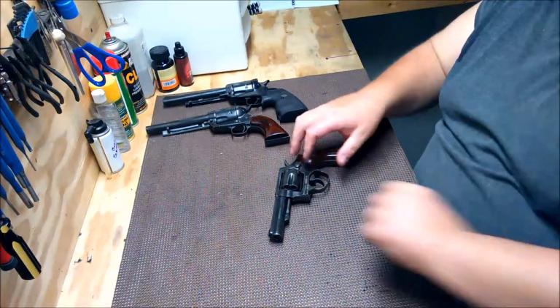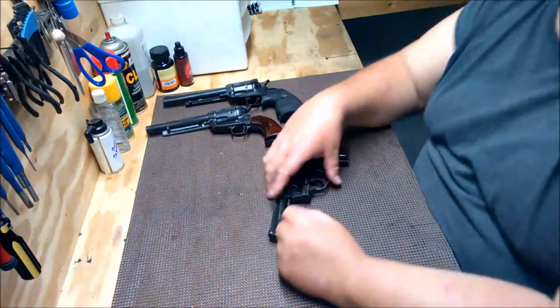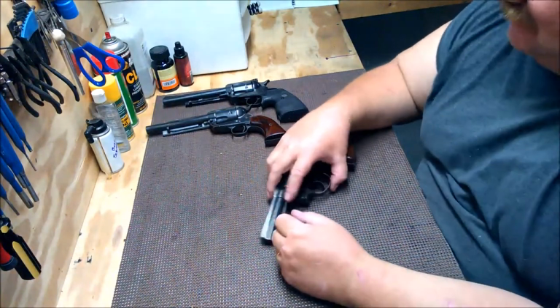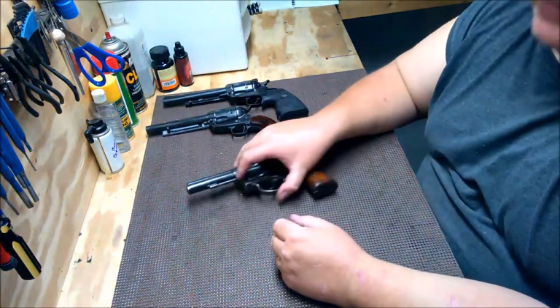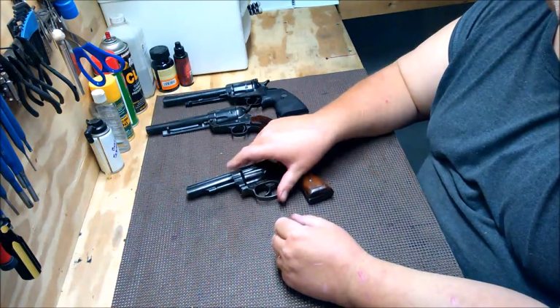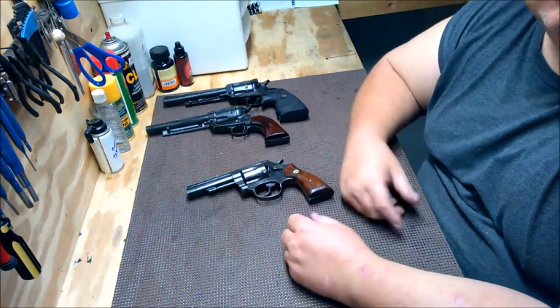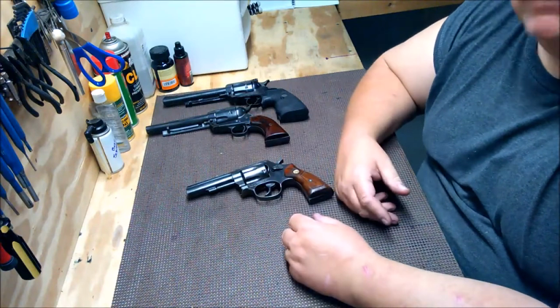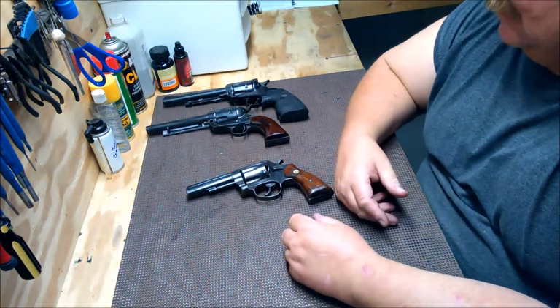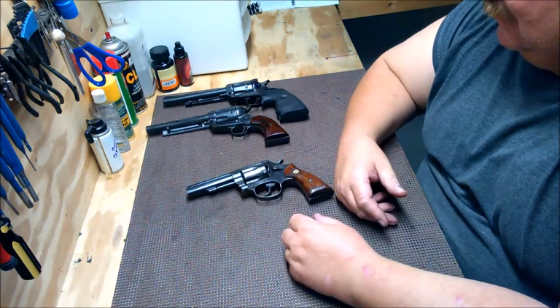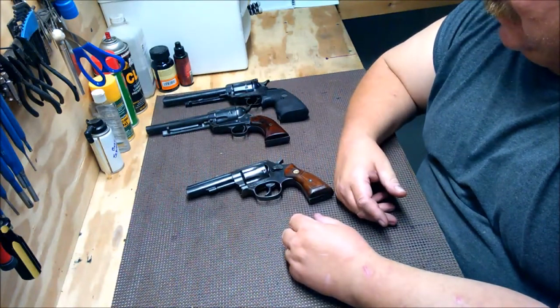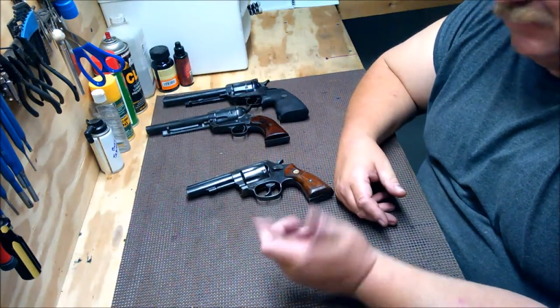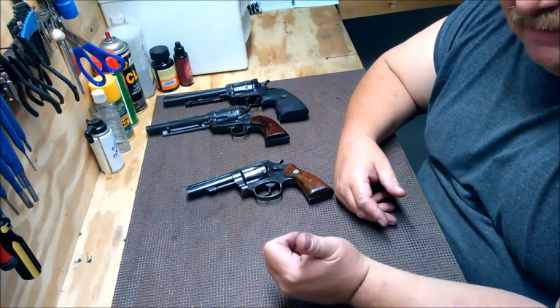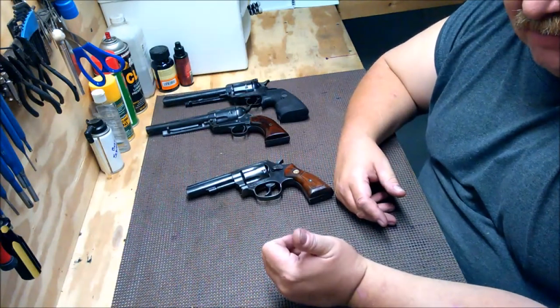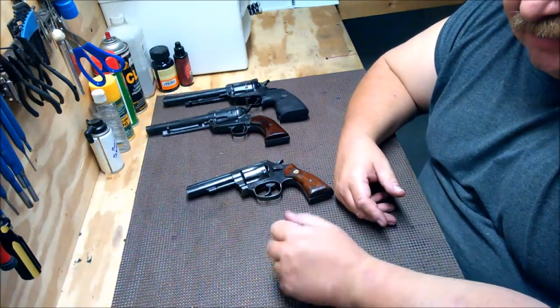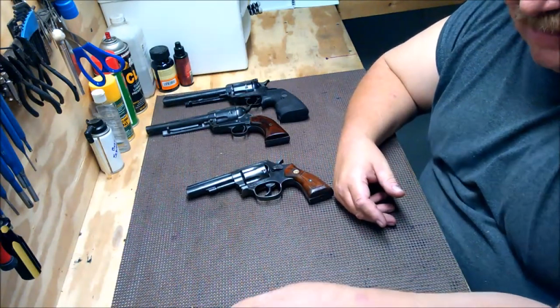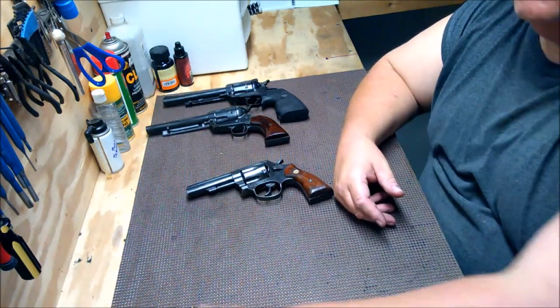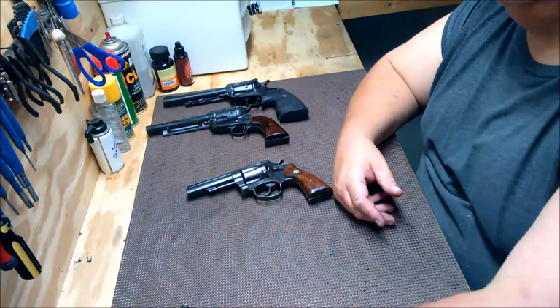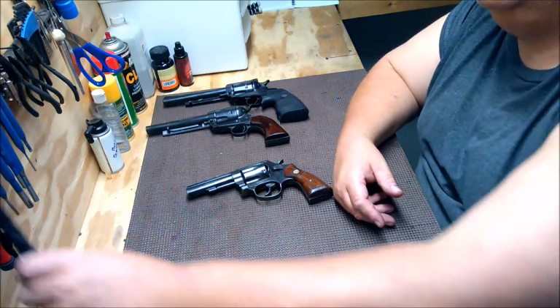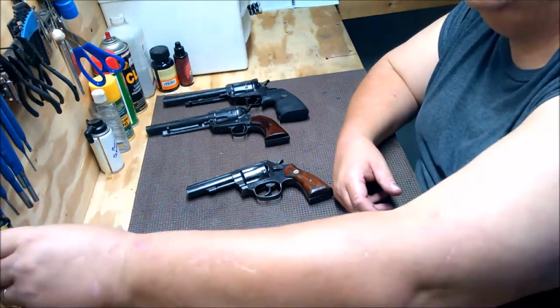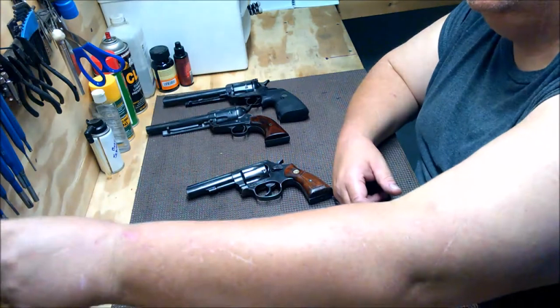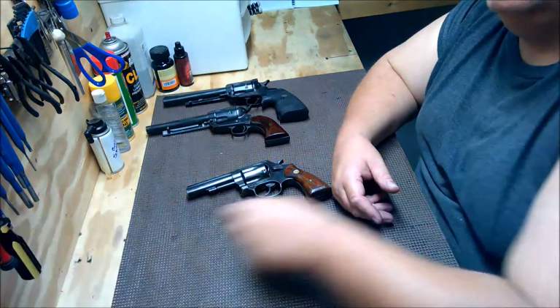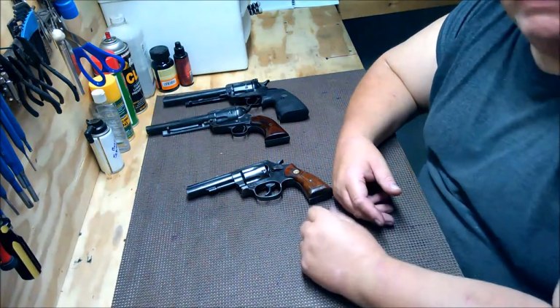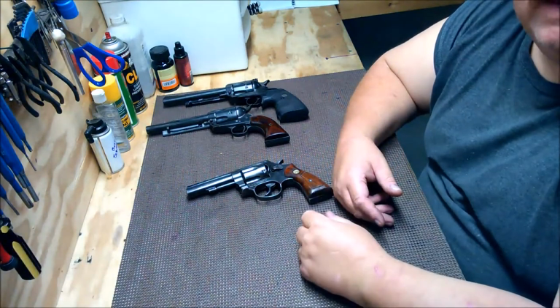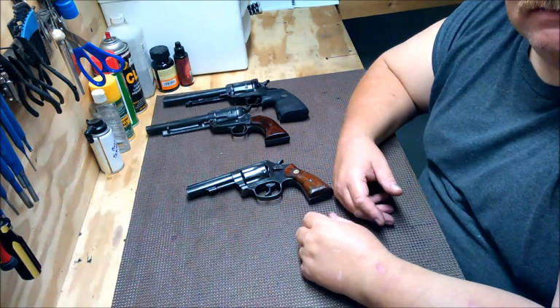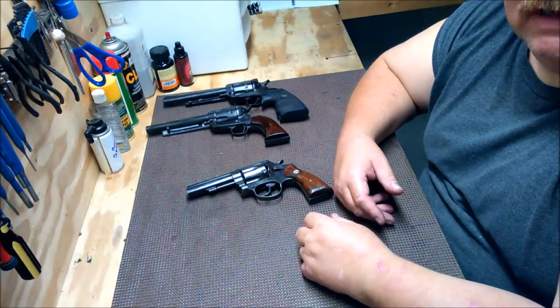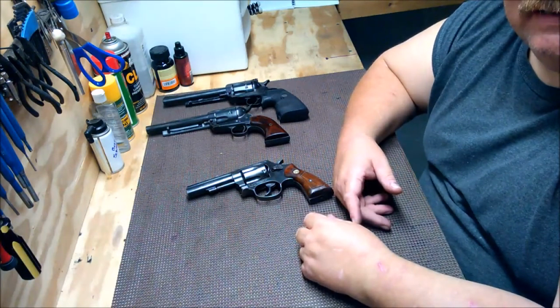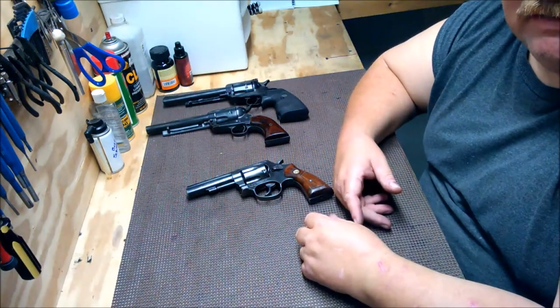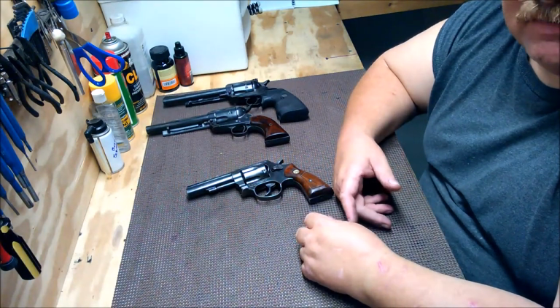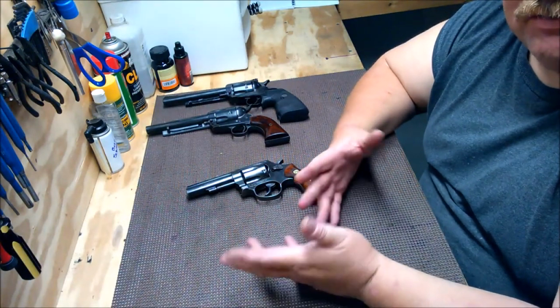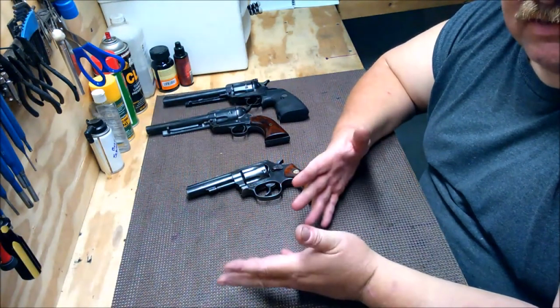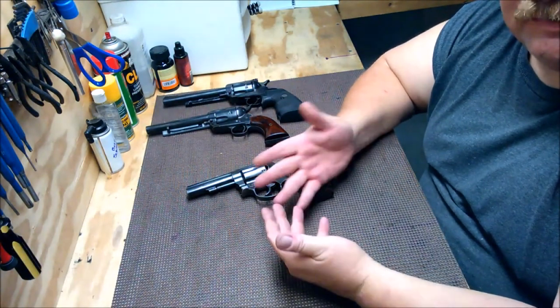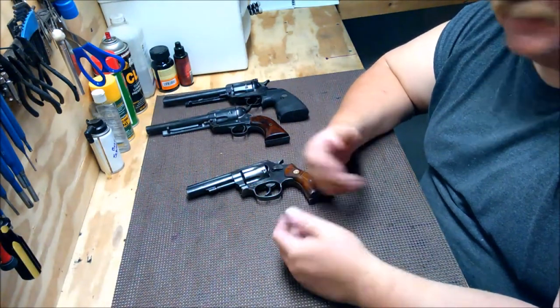Hey guys, Fat Manz here. I did a video a little while back on buying a used handgun, and today I wanted to talk about revolvers specifically.